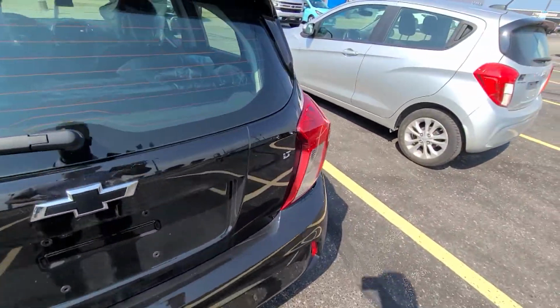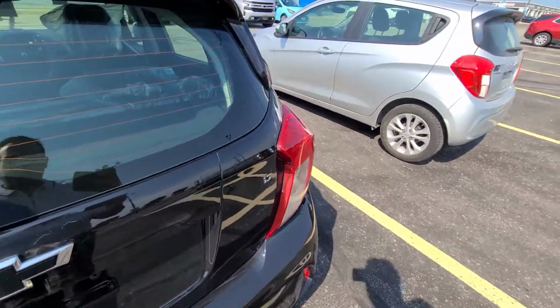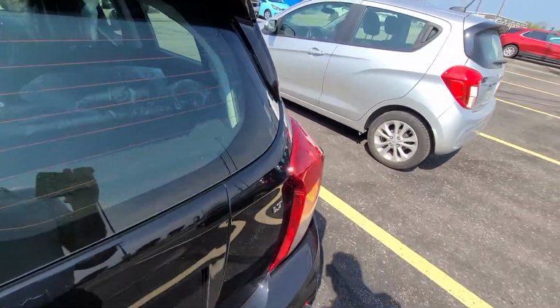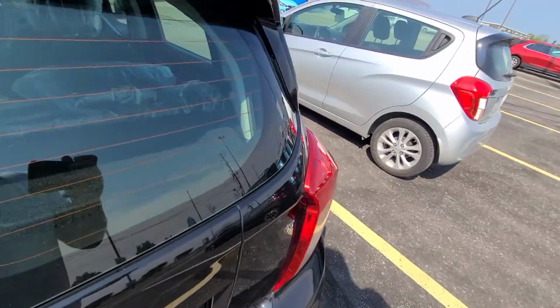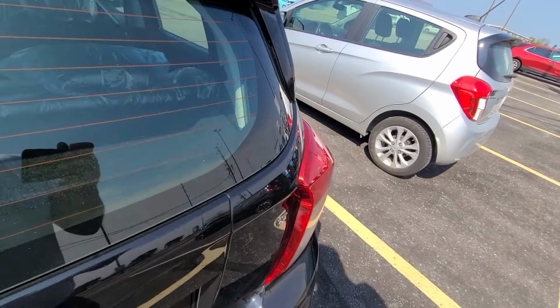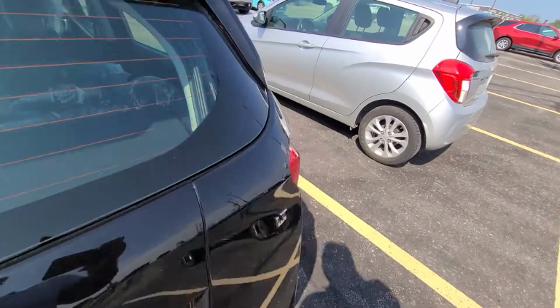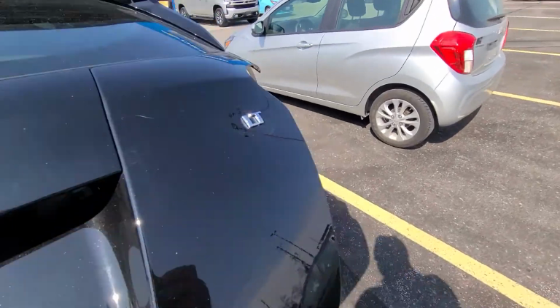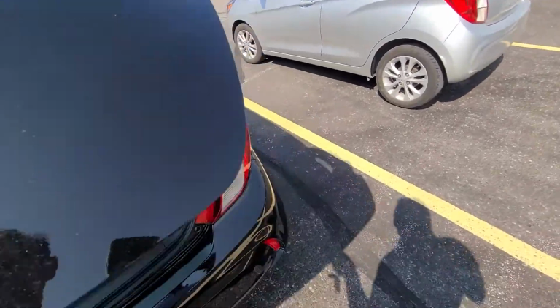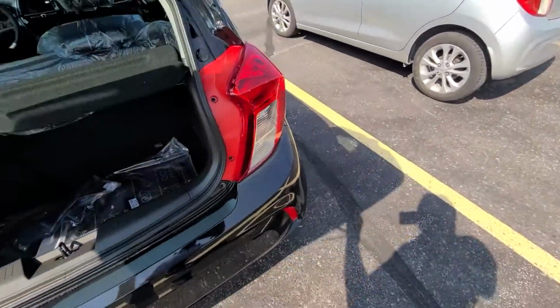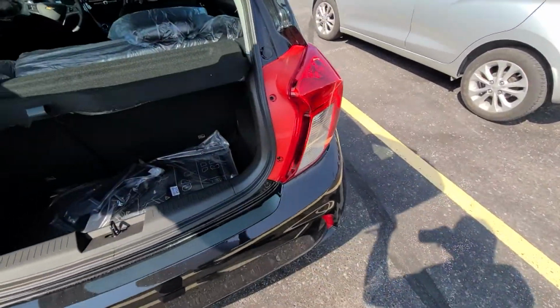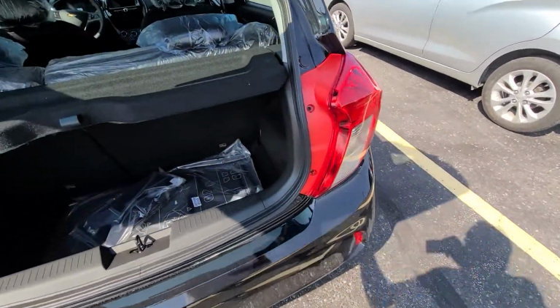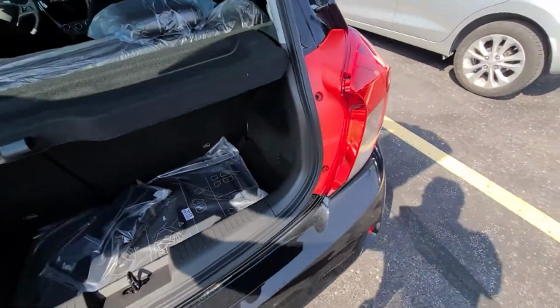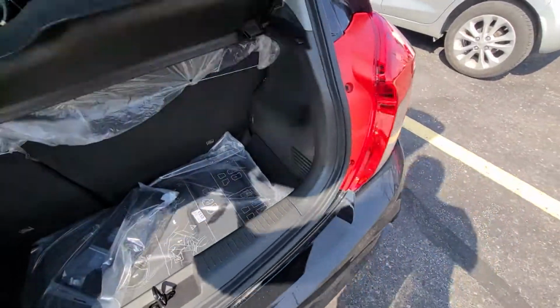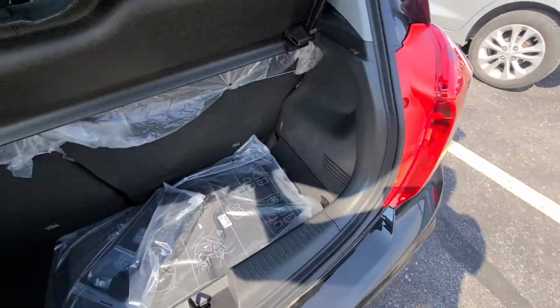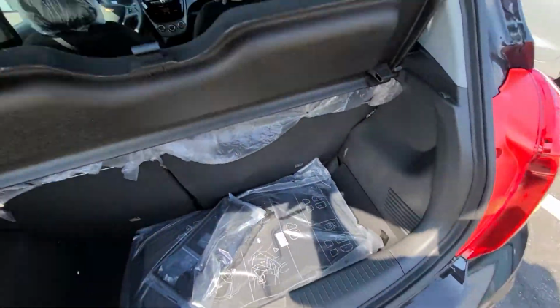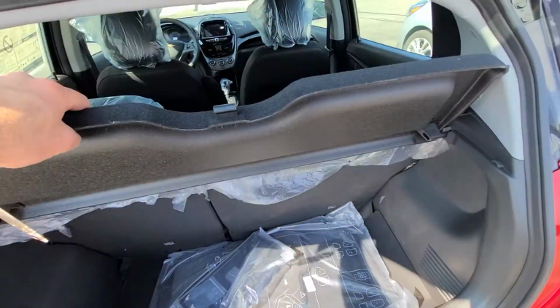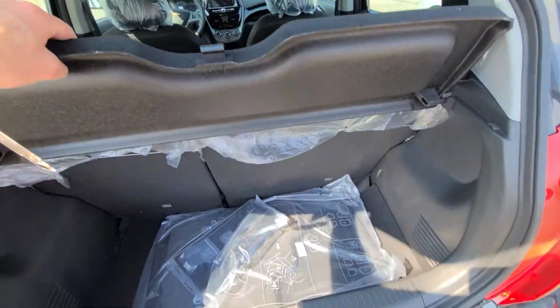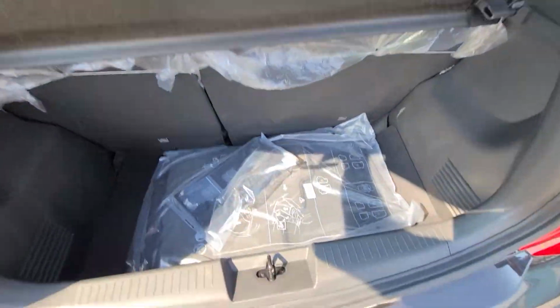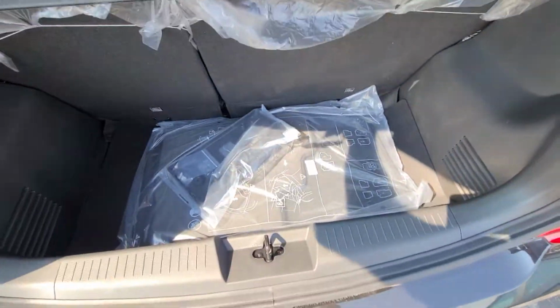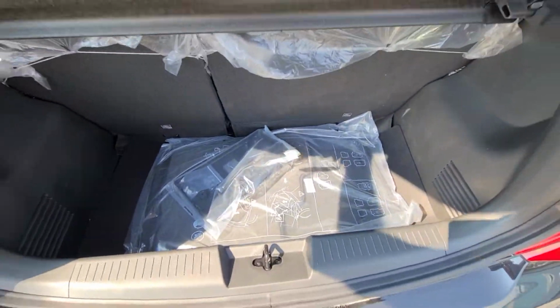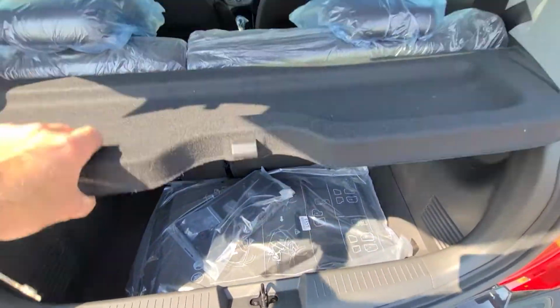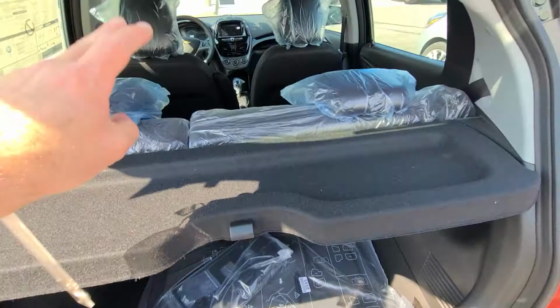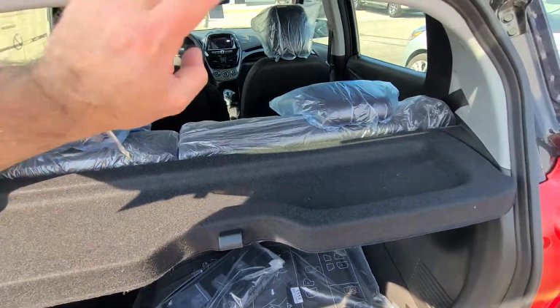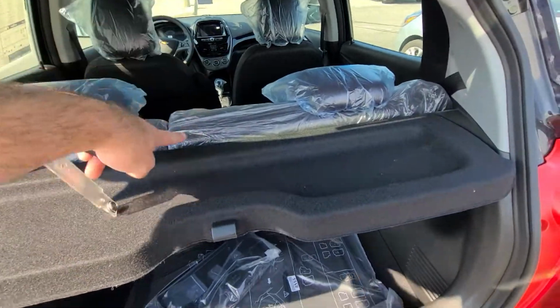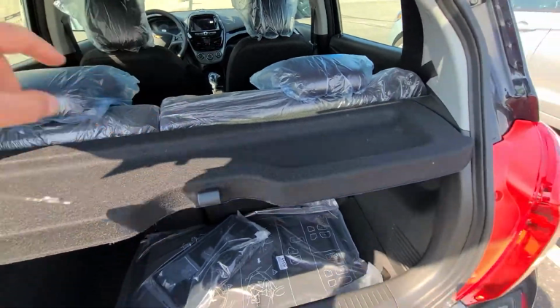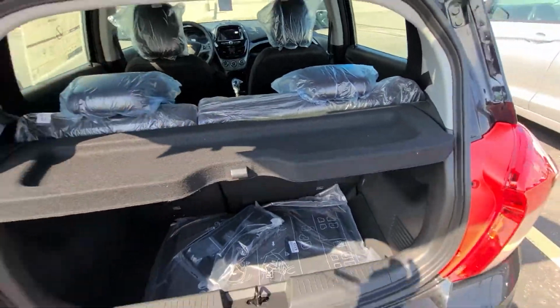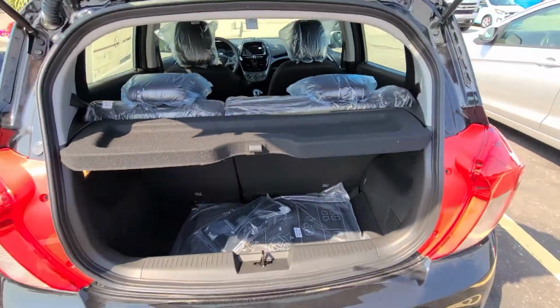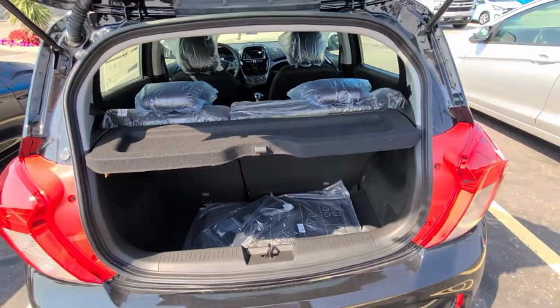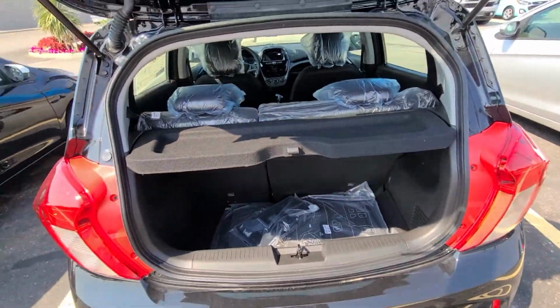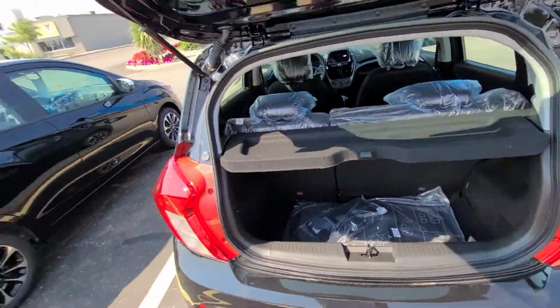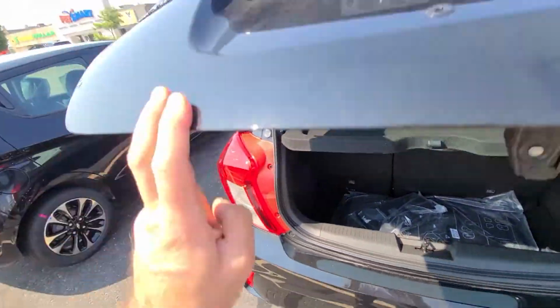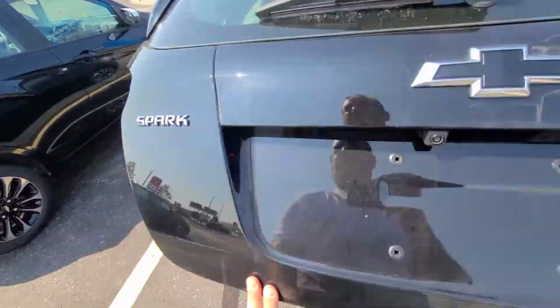A fair bit of room in the back. You've got this privacy screen which can come out. There's a lot of room and both these seats fold down flat to give you tons of space.